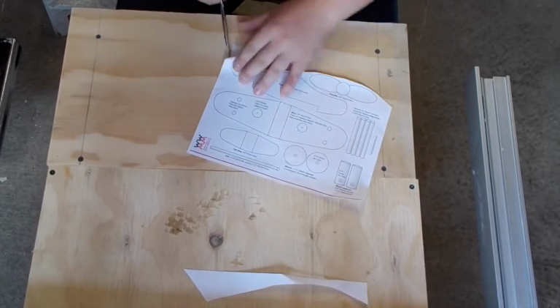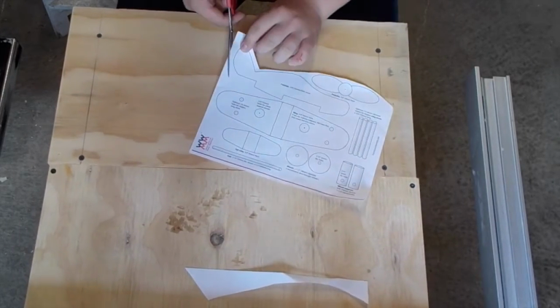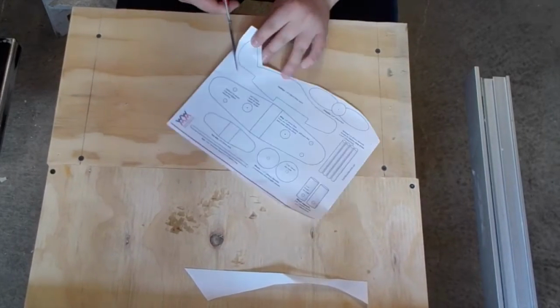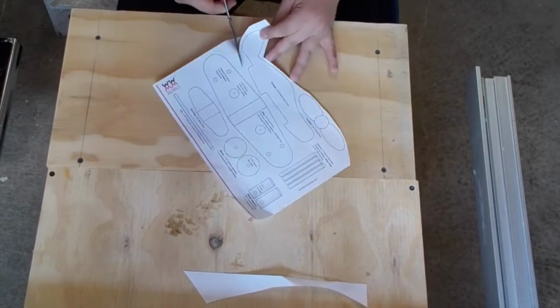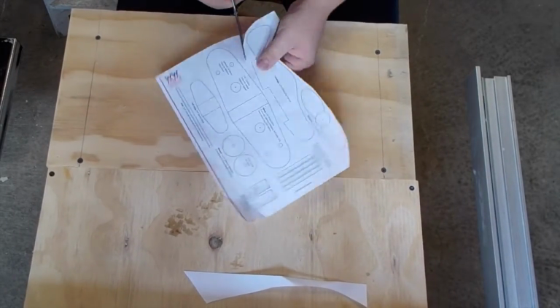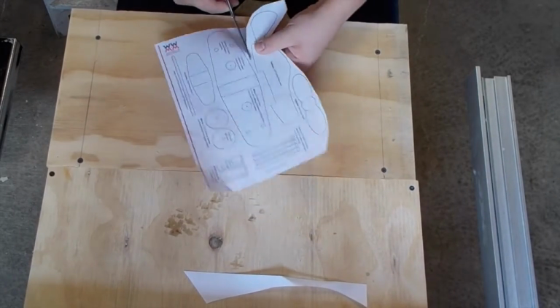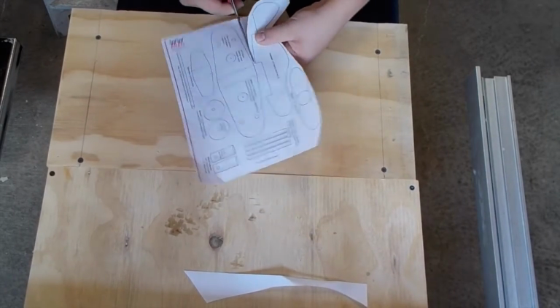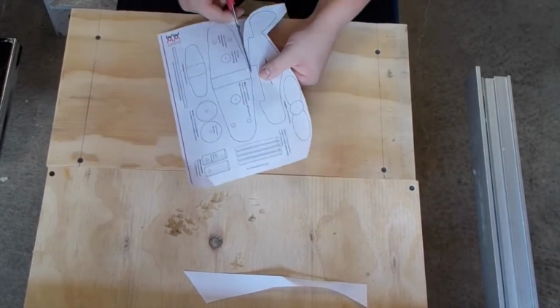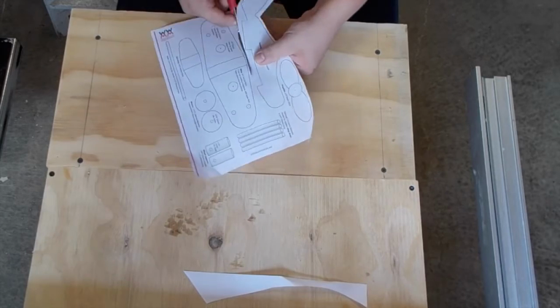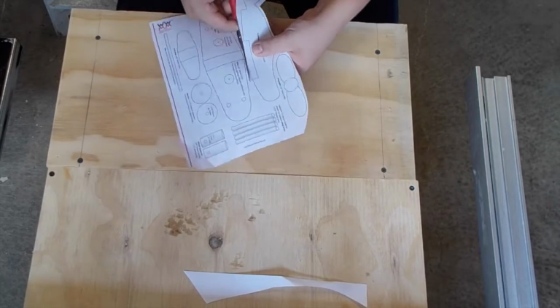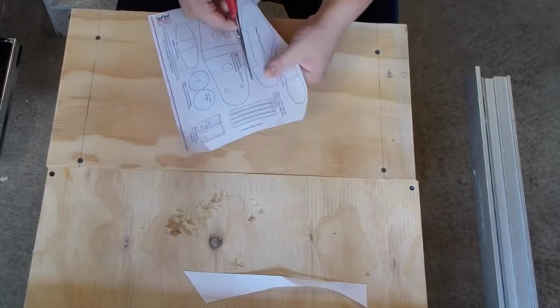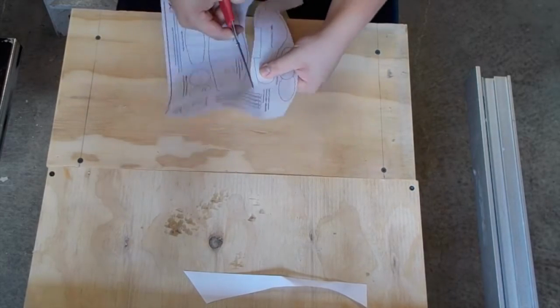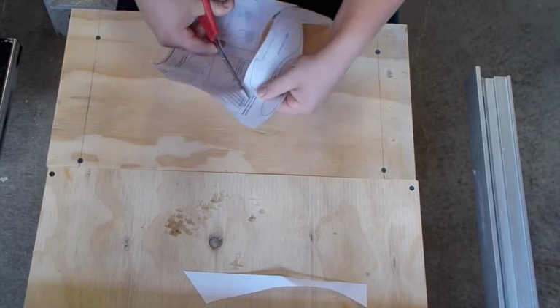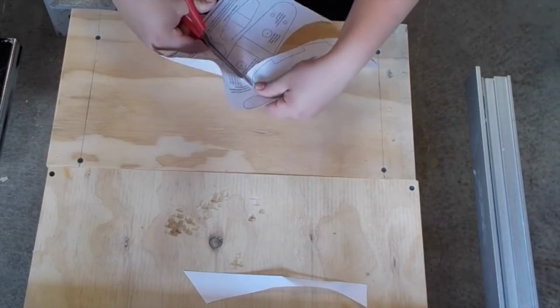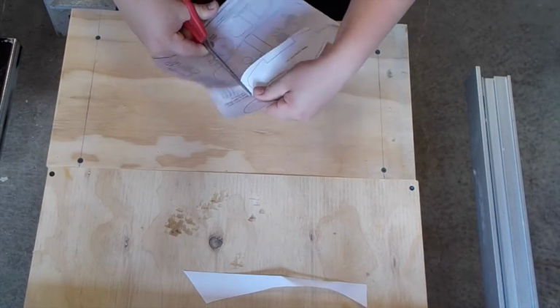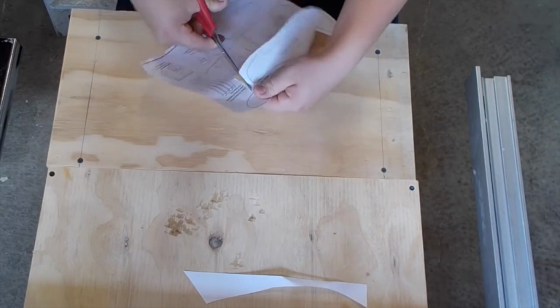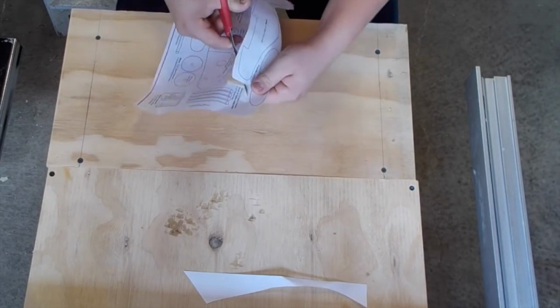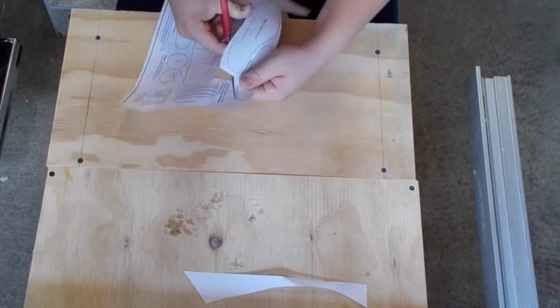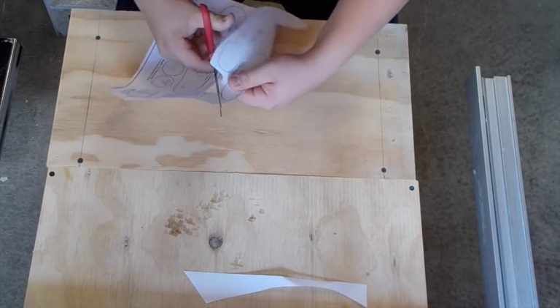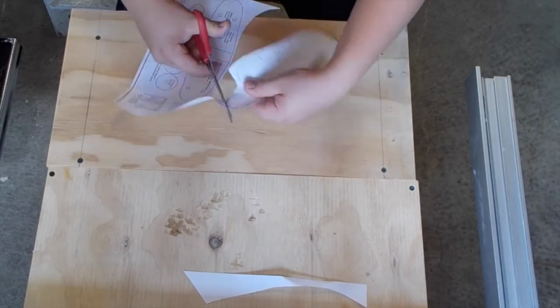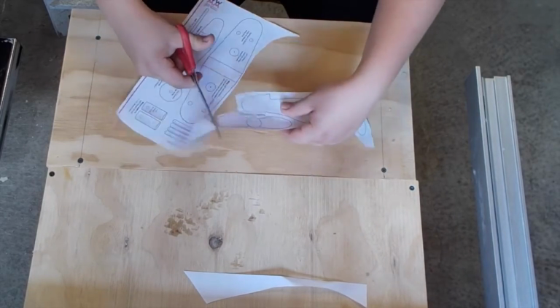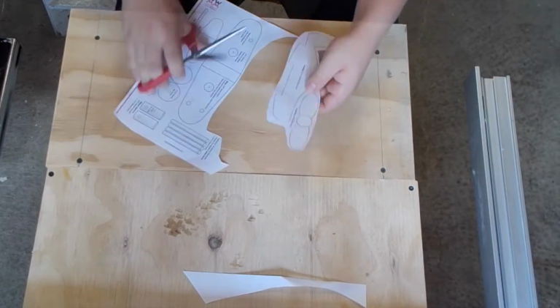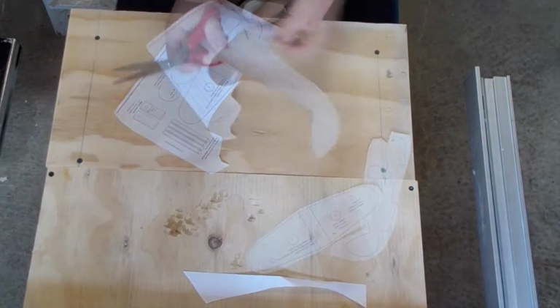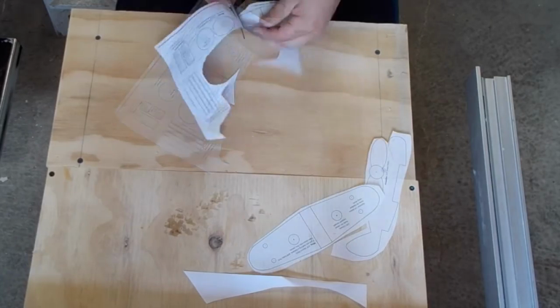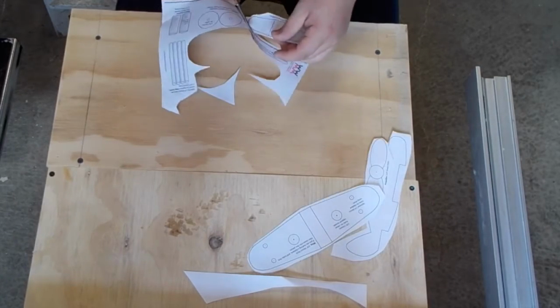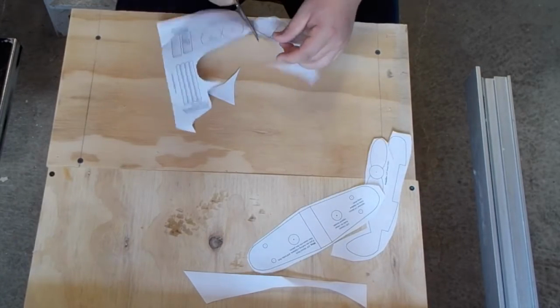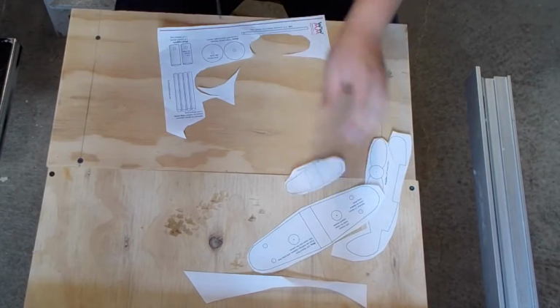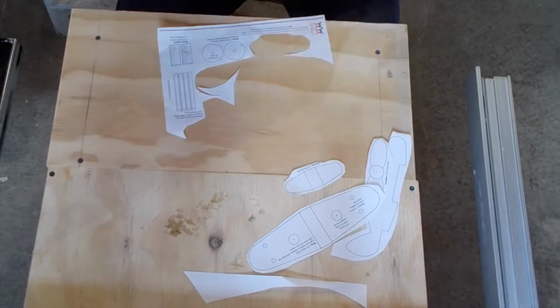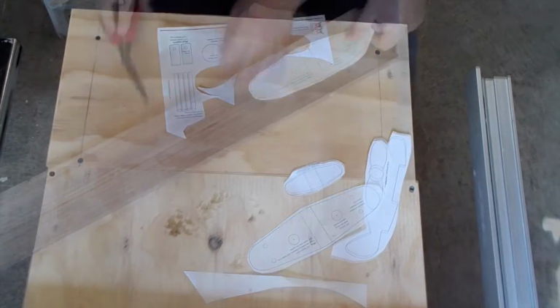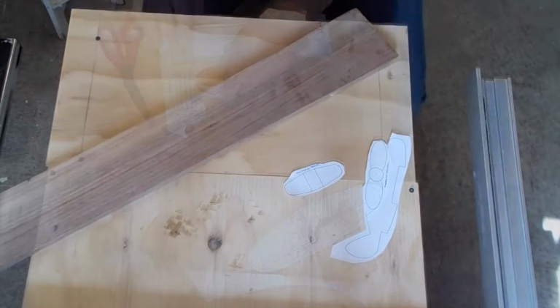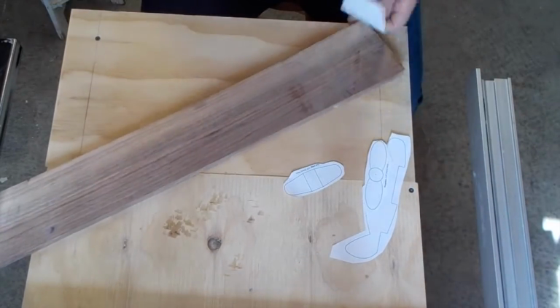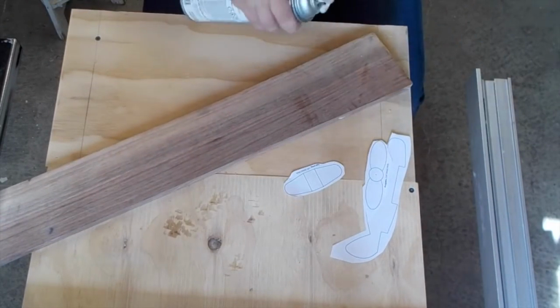I'm cutting out all the pieces of the template. These will later be pasted onto my board and I will trace along the edge on my bandsaw. I just printed this off of Steve Ramsey's website.